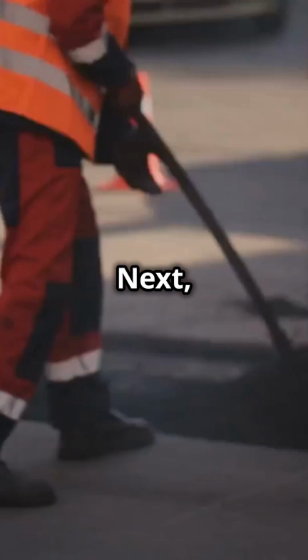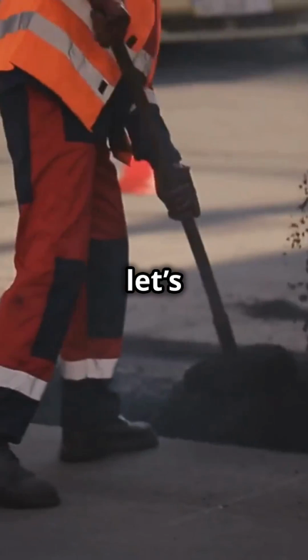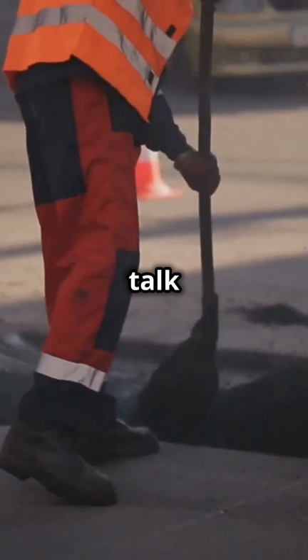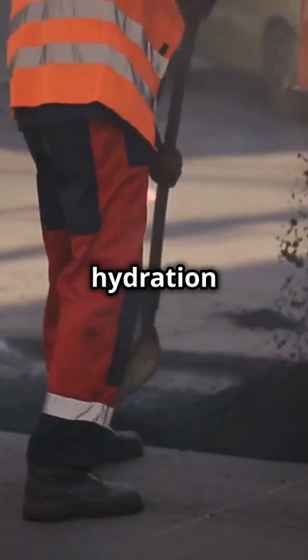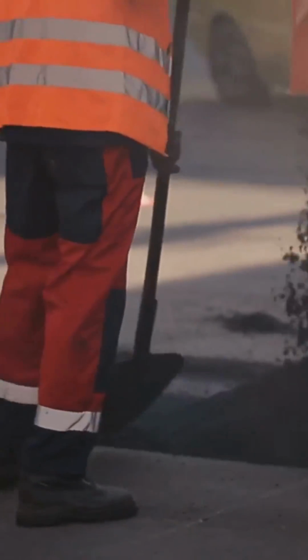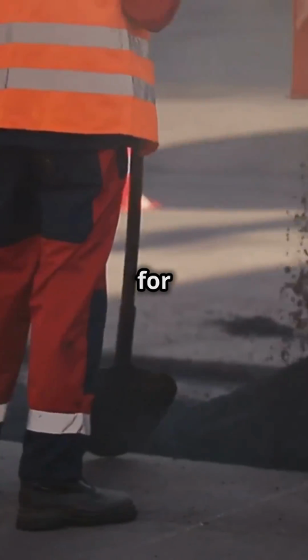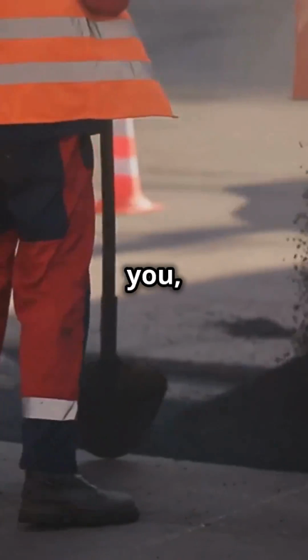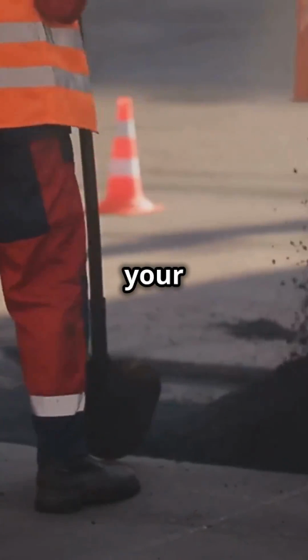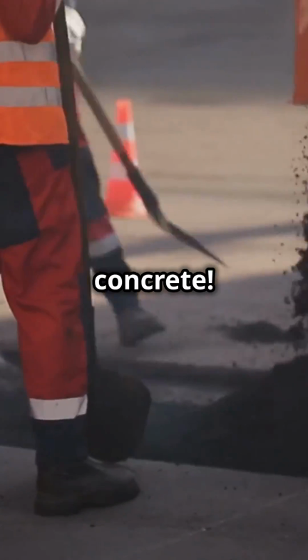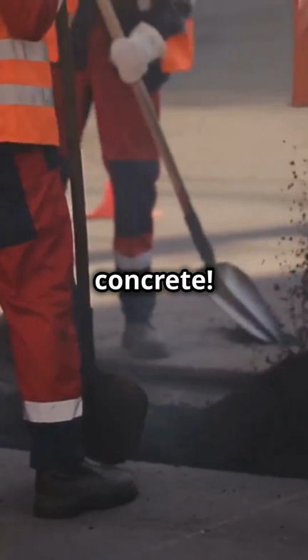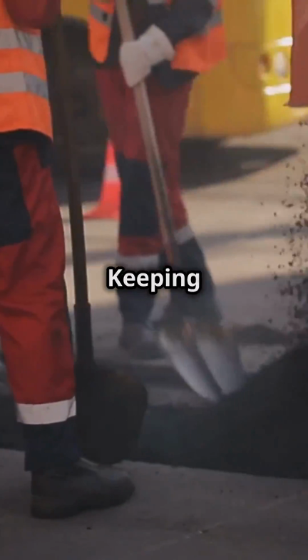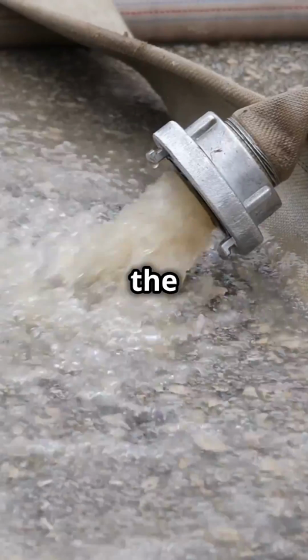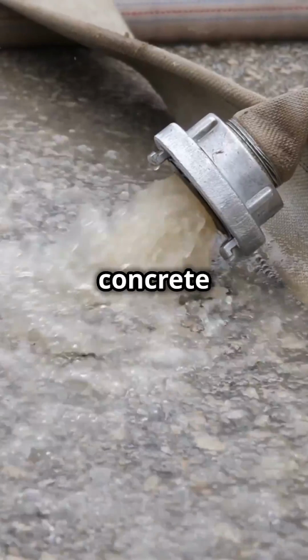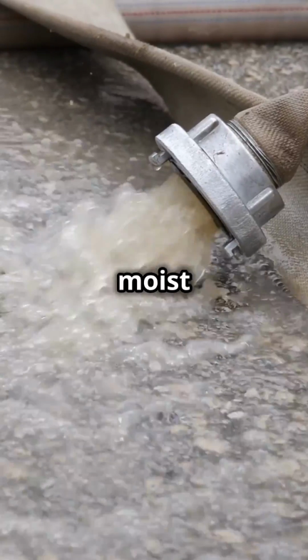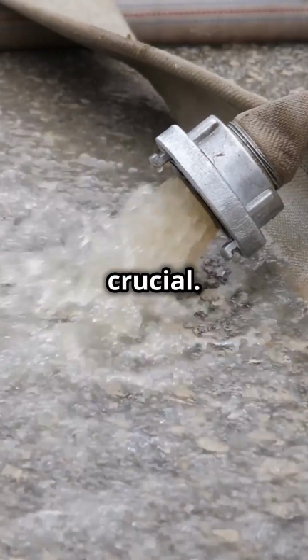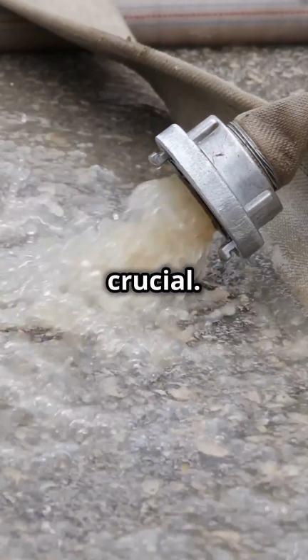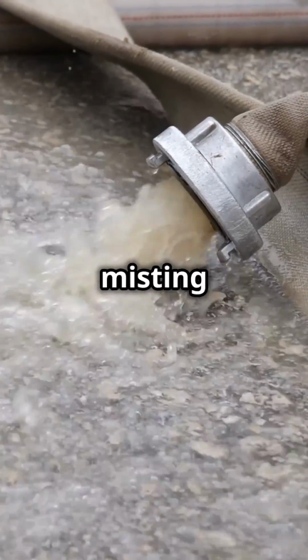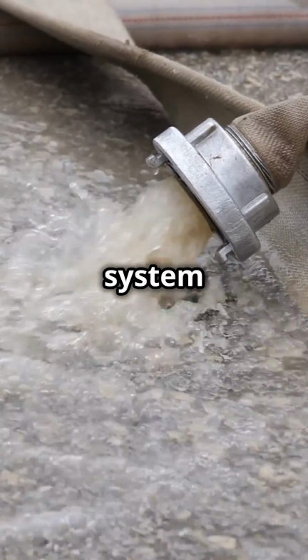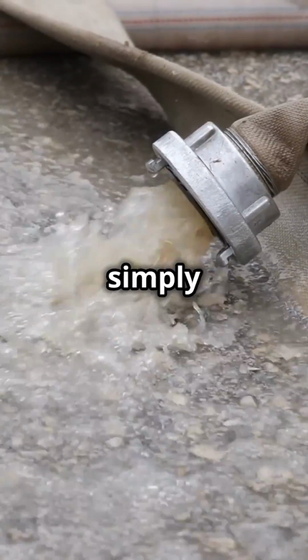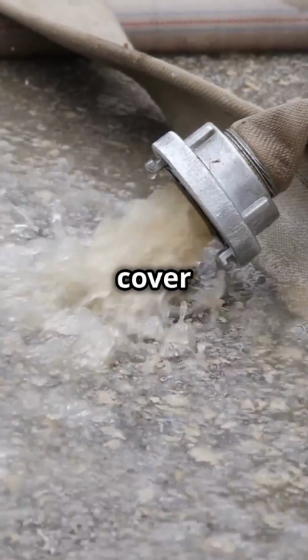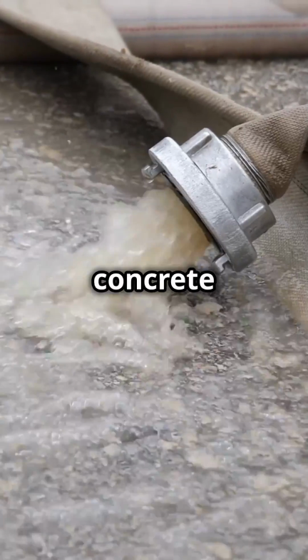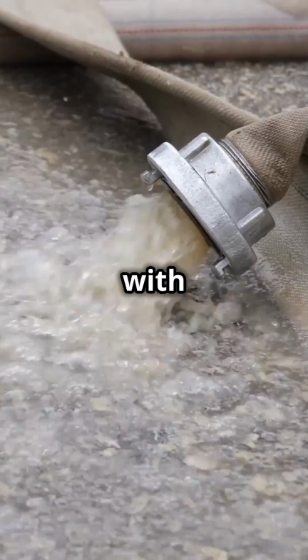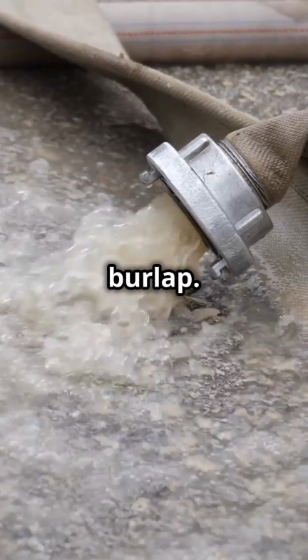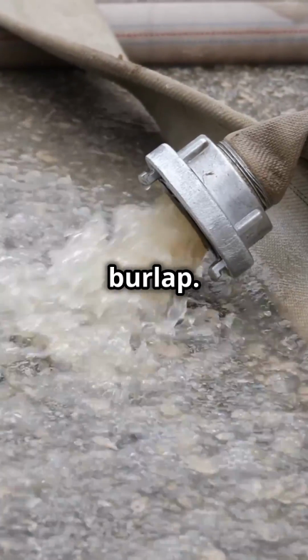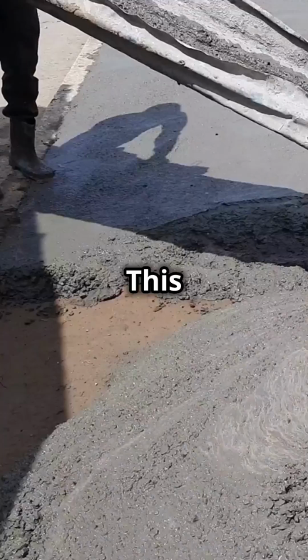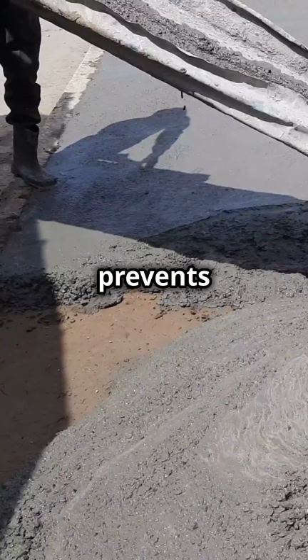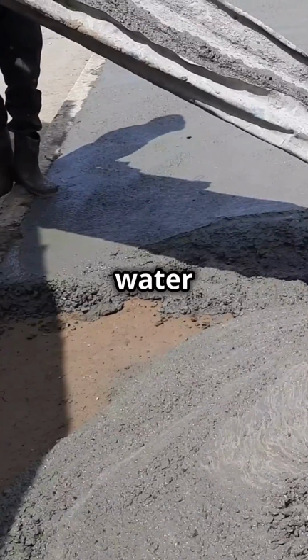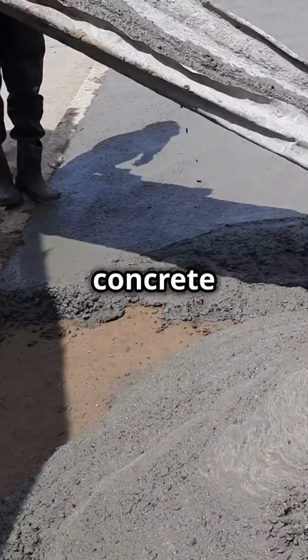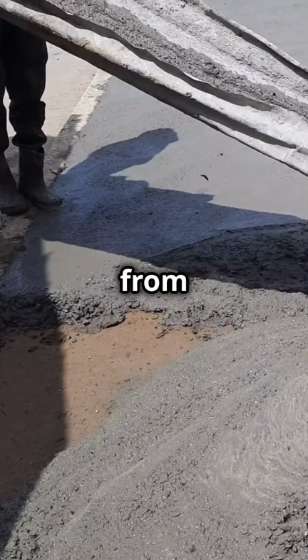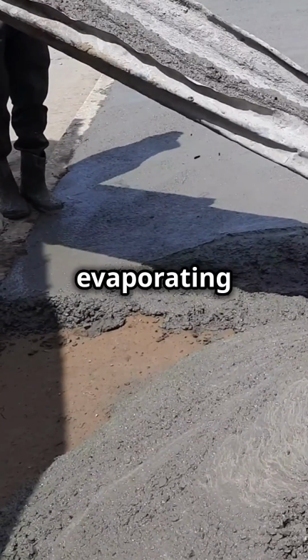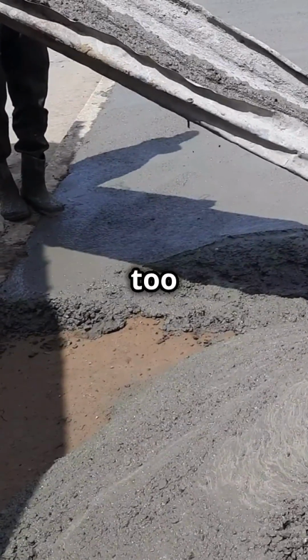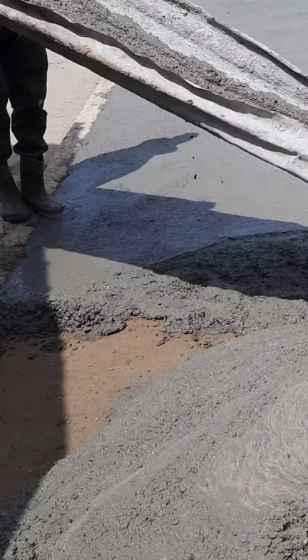Next, let's talk hydration — not just for you, but for your concrete. Keeping the concrete moist is crucial. Use a misting system or simply cover the concrete with a wet burlap. This prevents the water in the concrete from evaporating too fast.